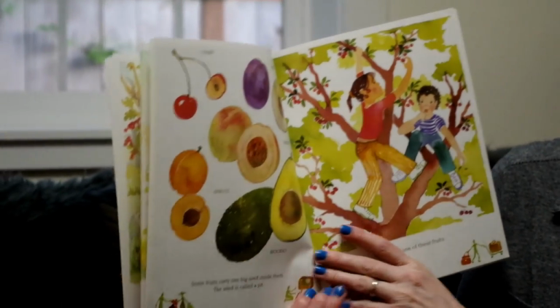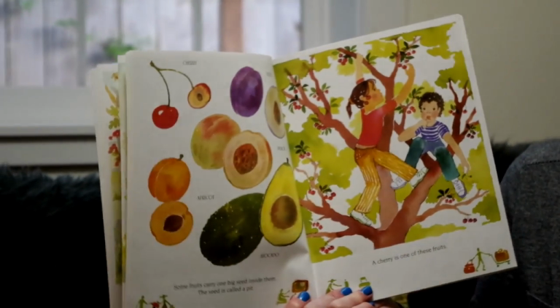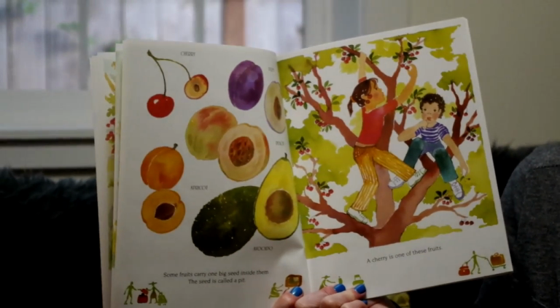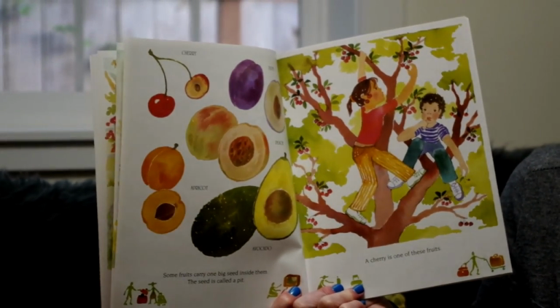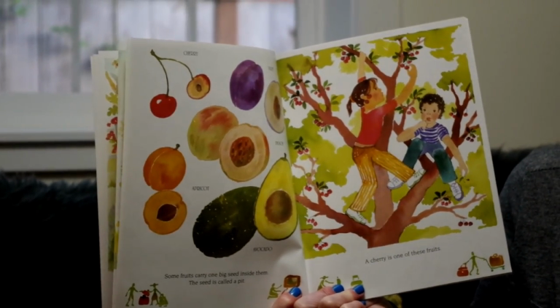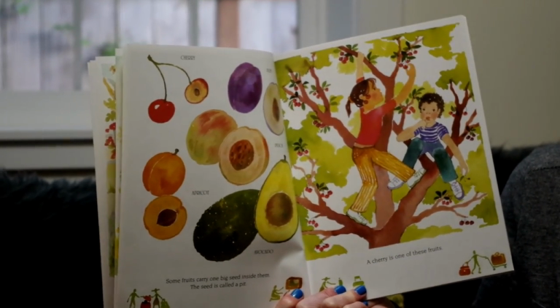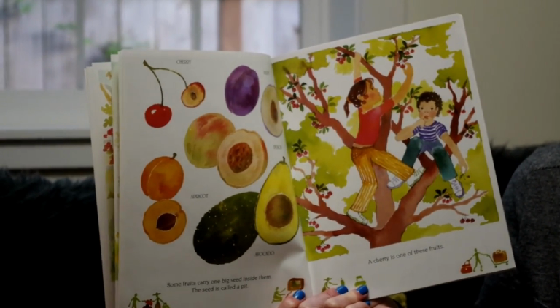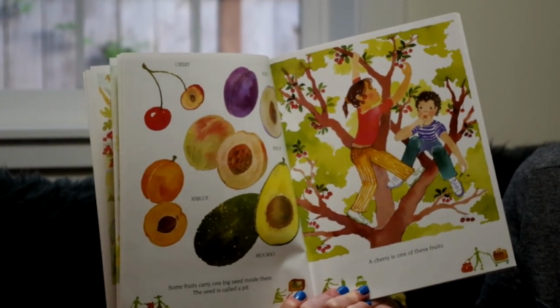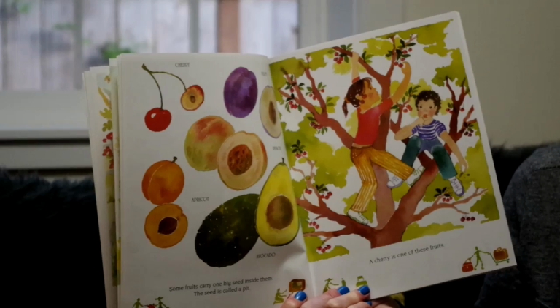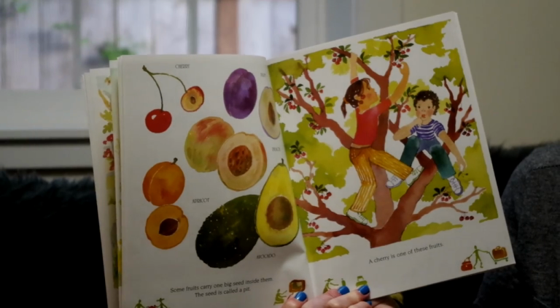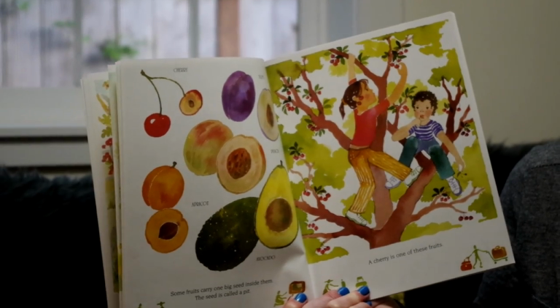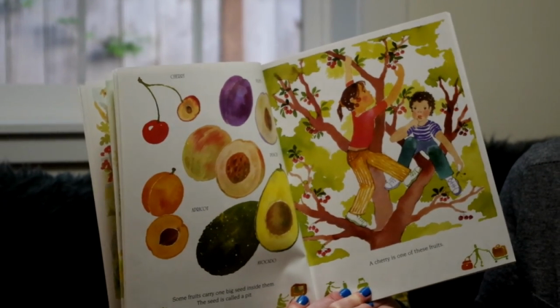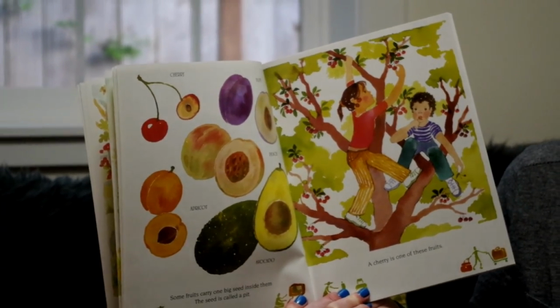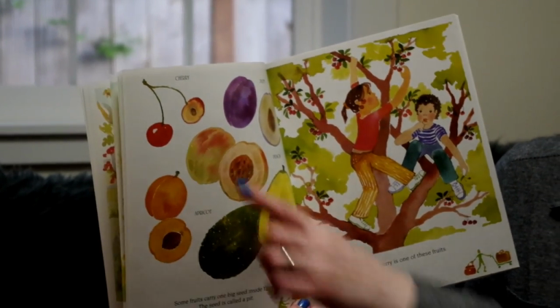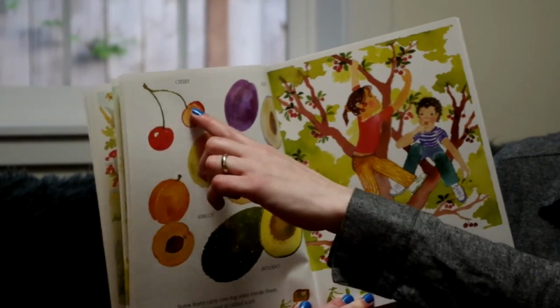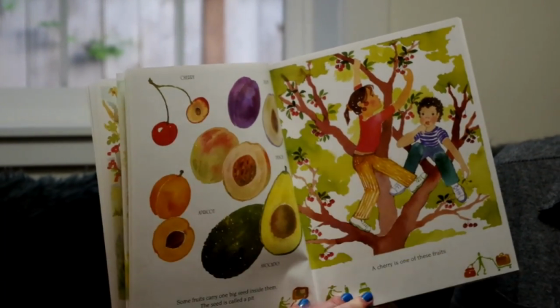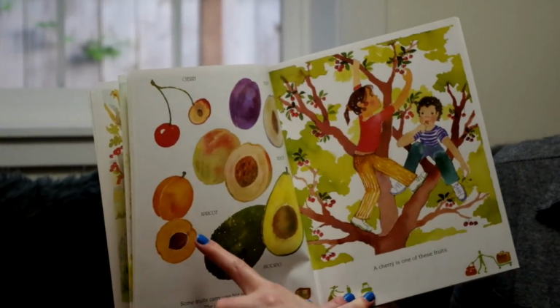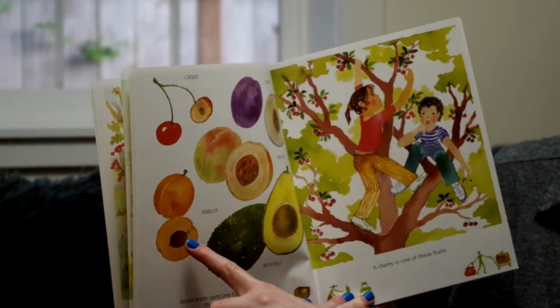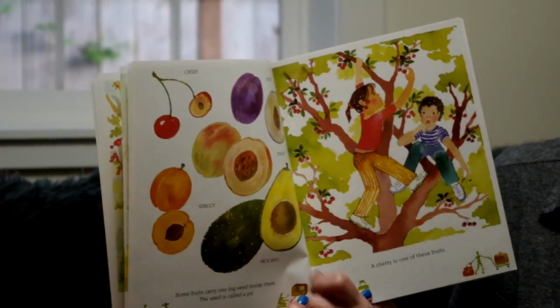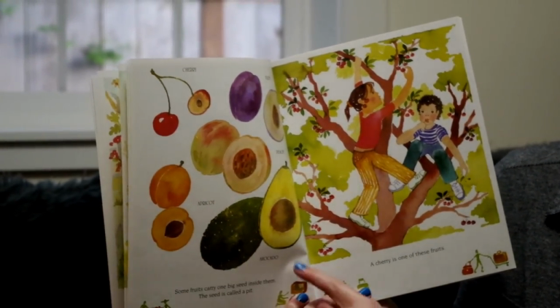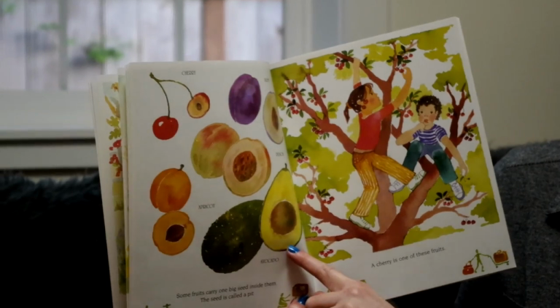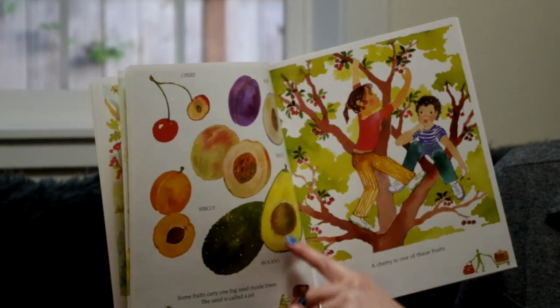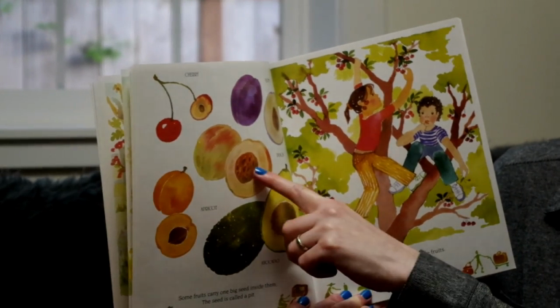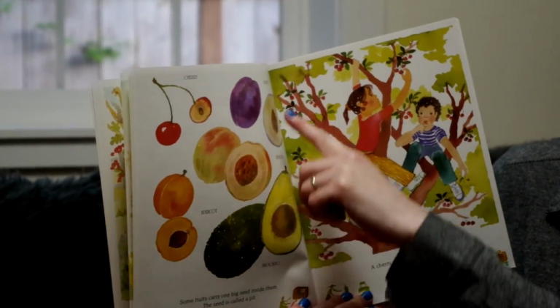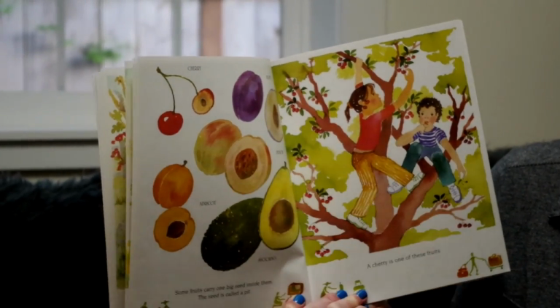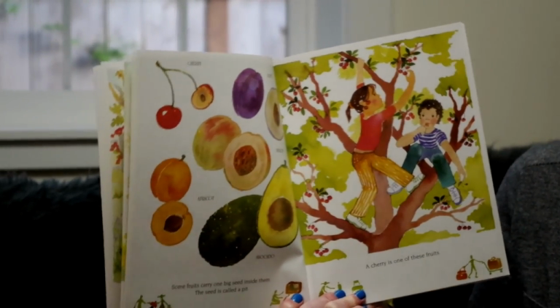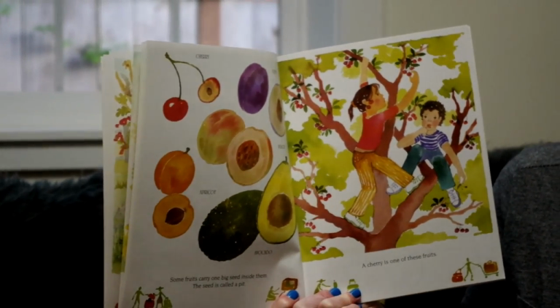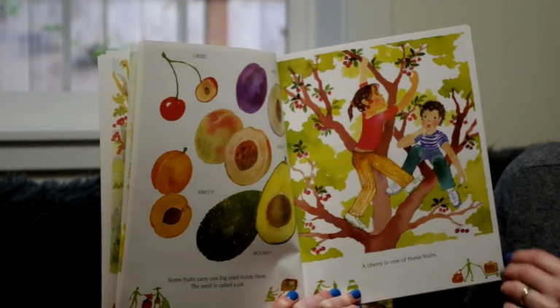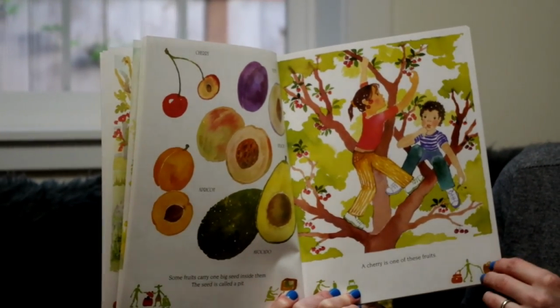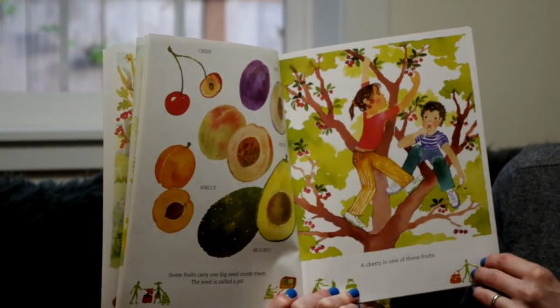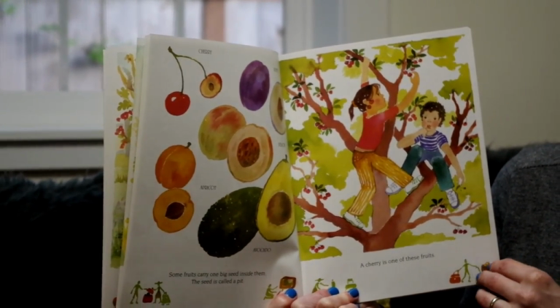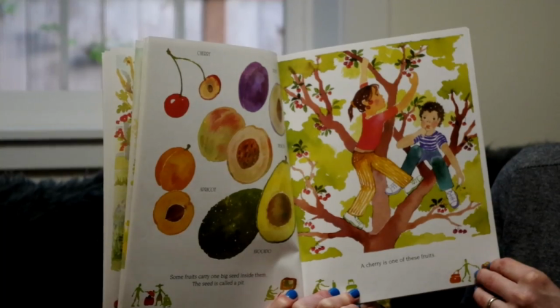Fruits look beautiful and taste good, so animals and people eat them and drop the seeds in different places. Some fruits carry one big seed inside them — the seed is called a pit. There's a cherry, an apricot, an avocado, a peach, a plum. A cherry is one of these fruits.